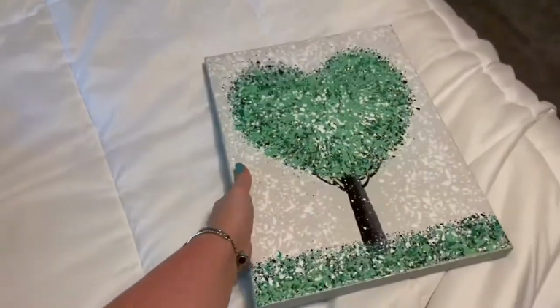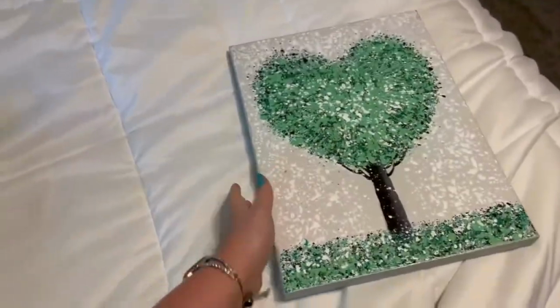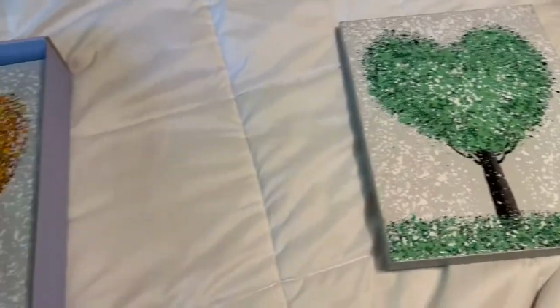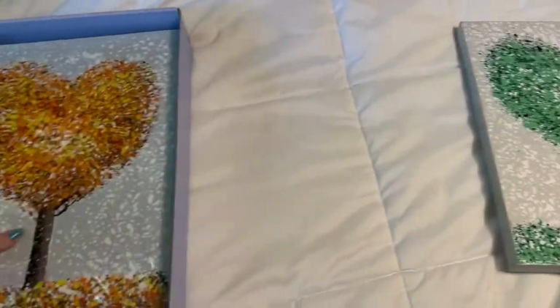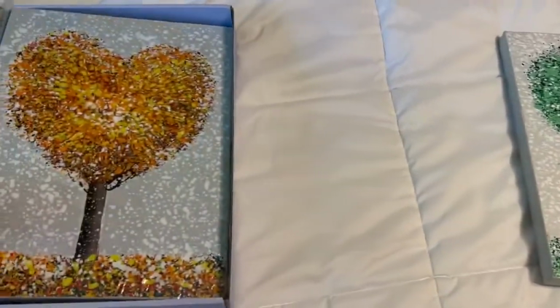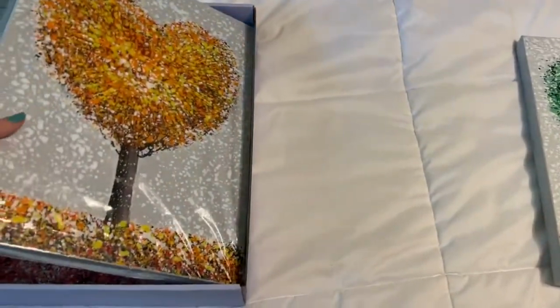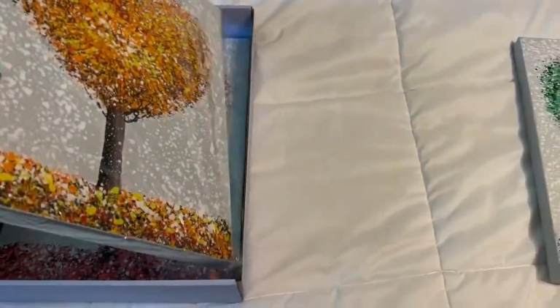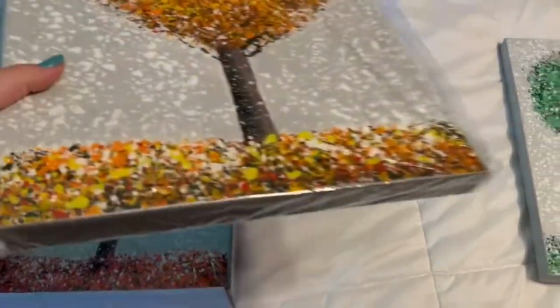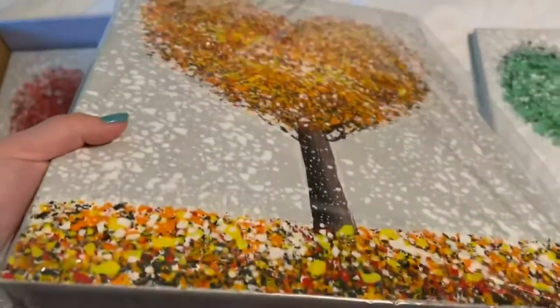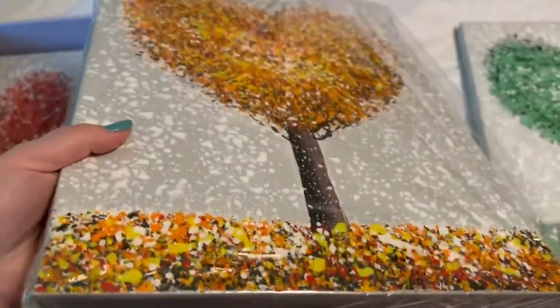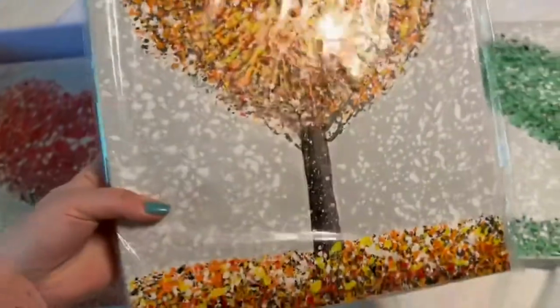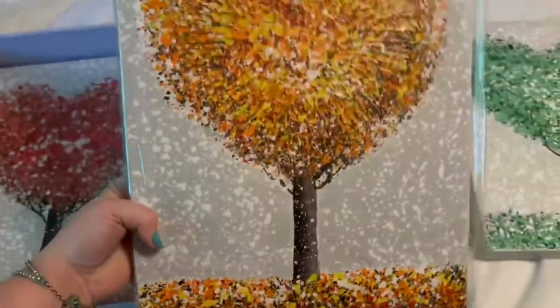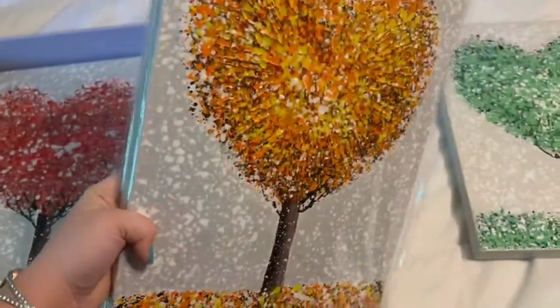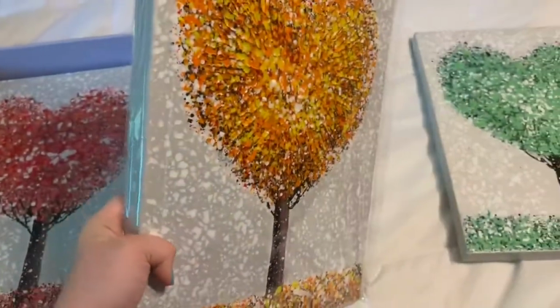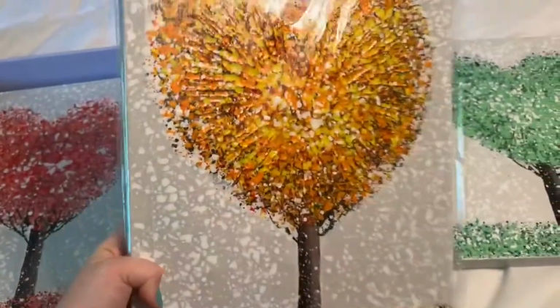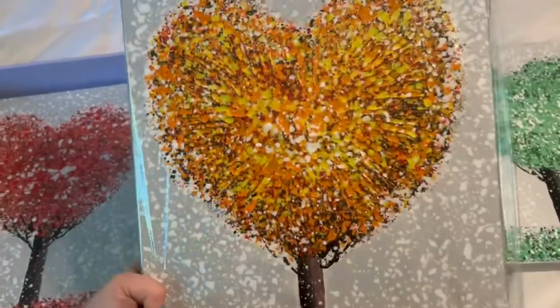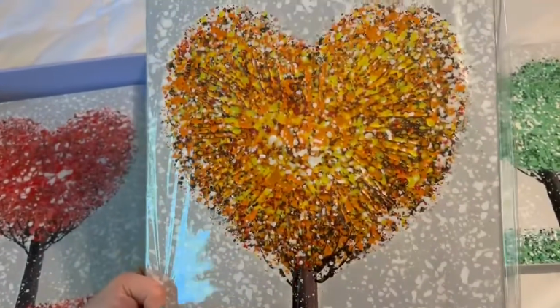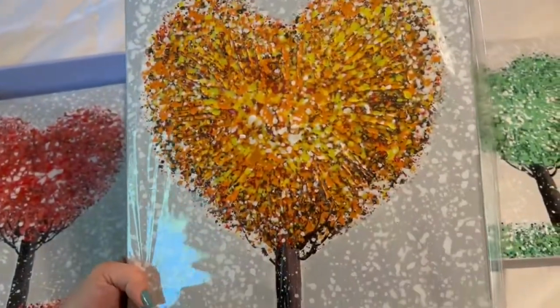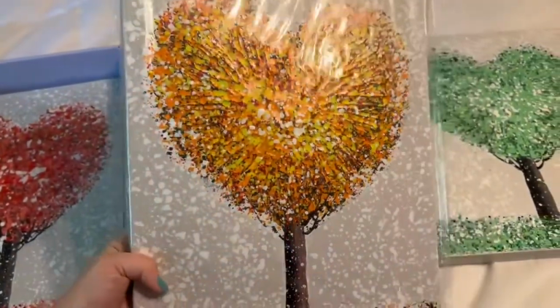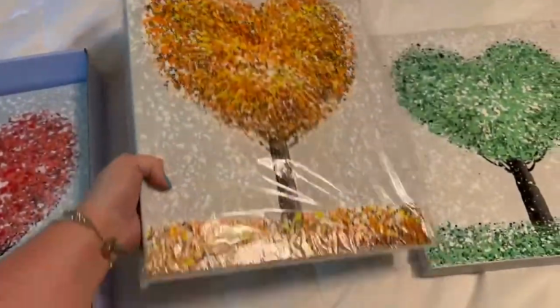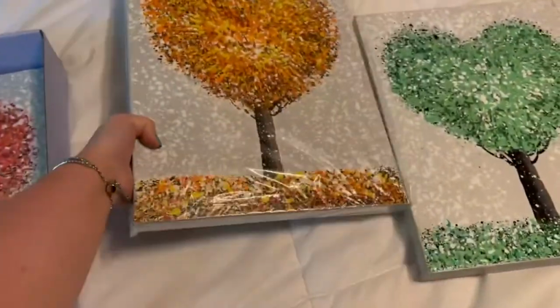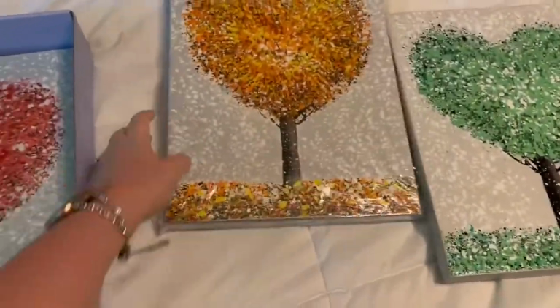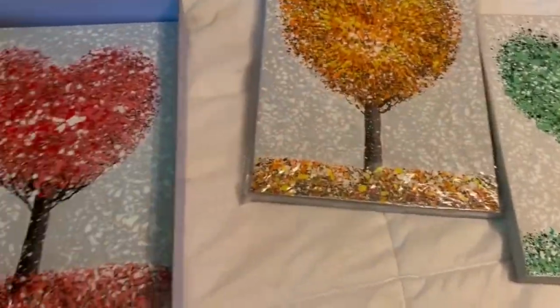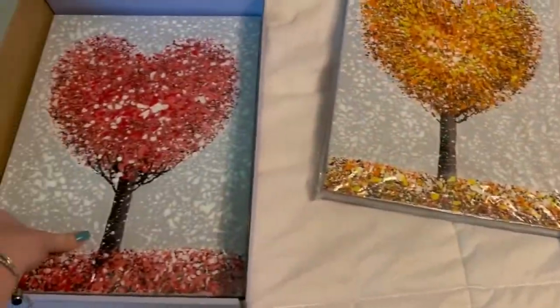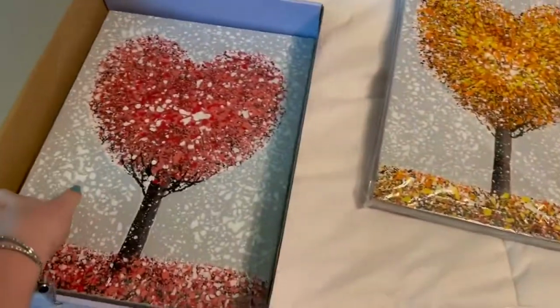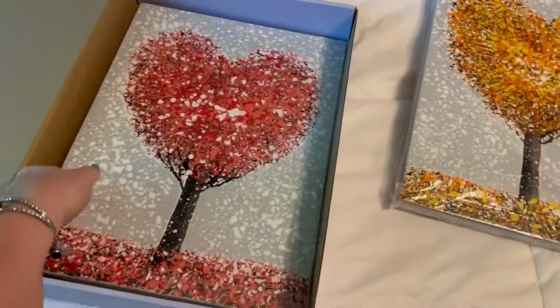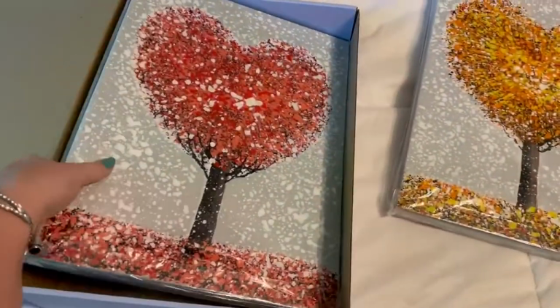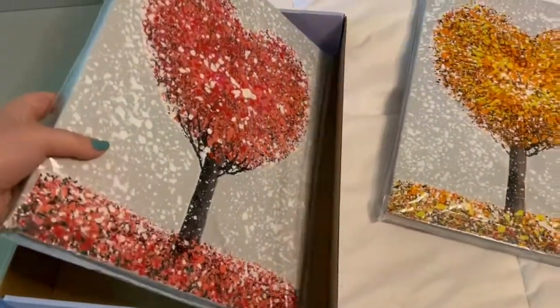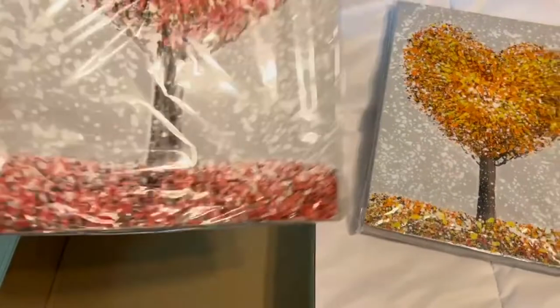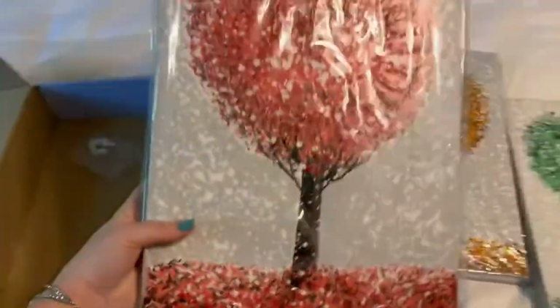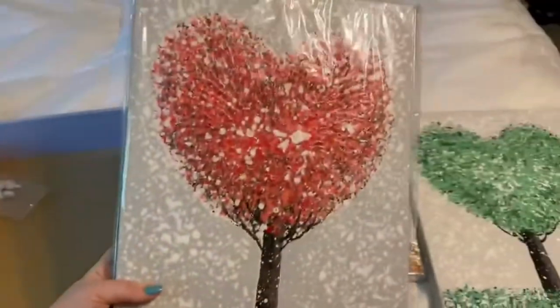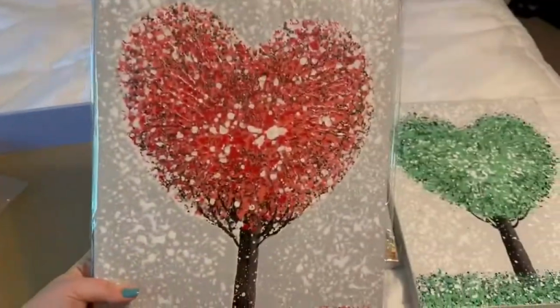Green. This is the next one — this is an orange, yellow. So pretty. And then this is the red one.